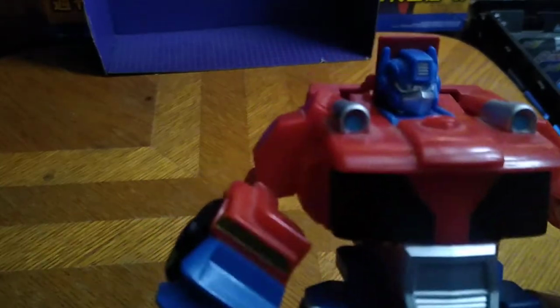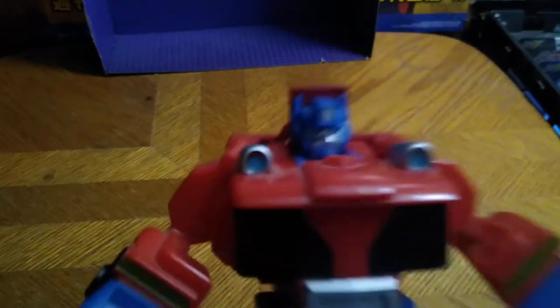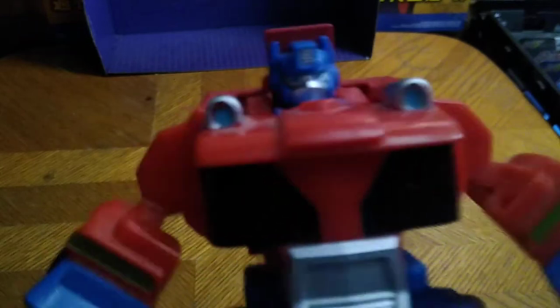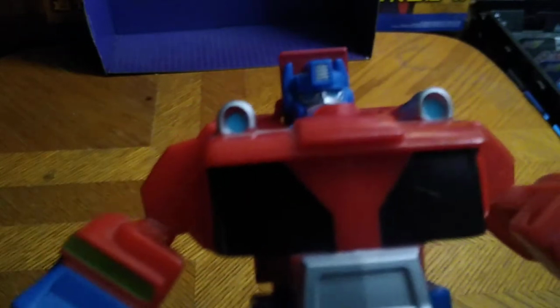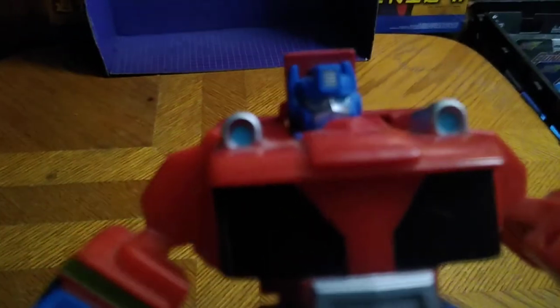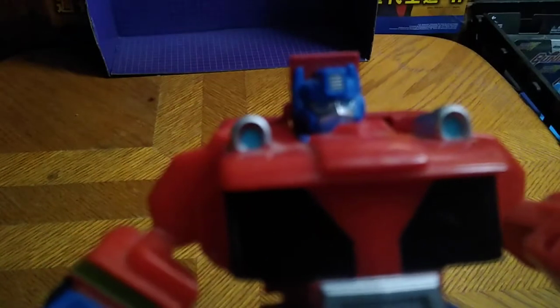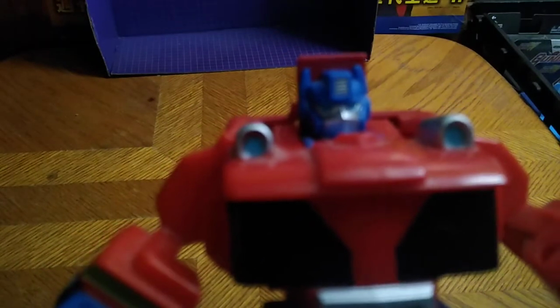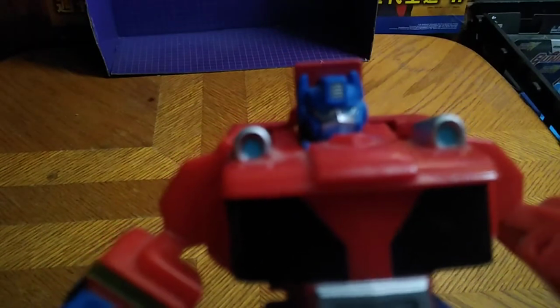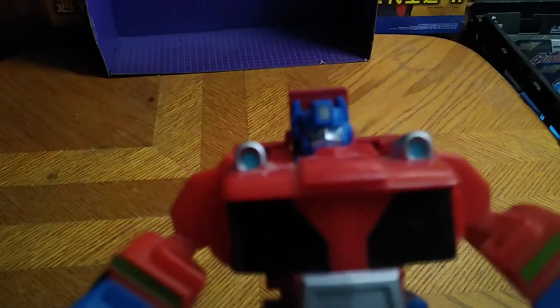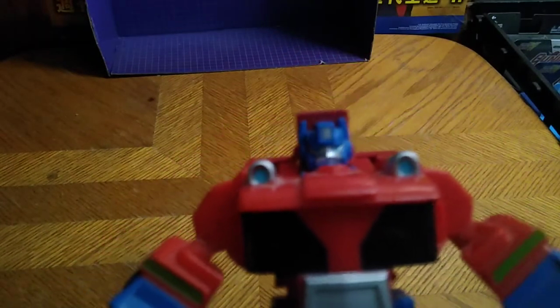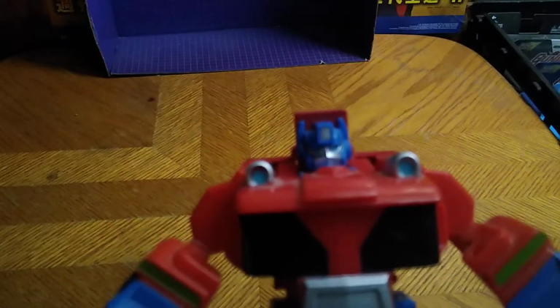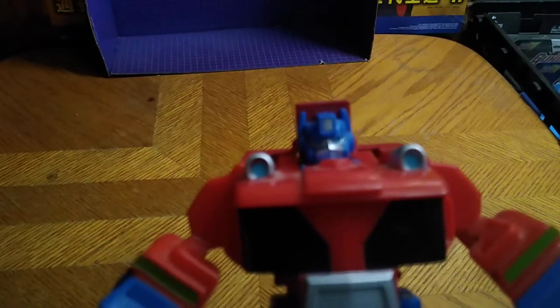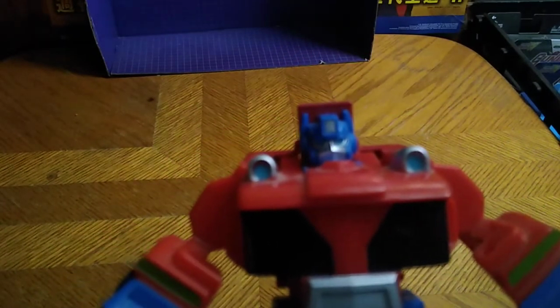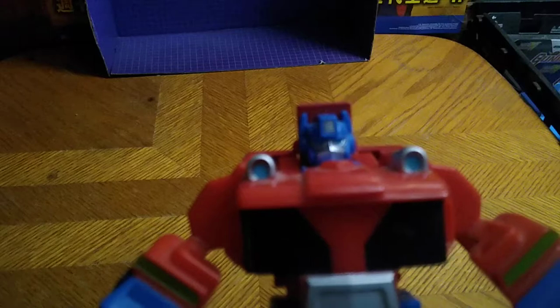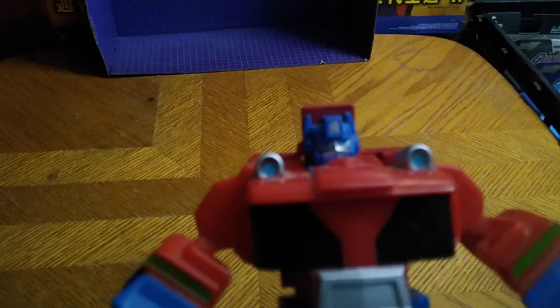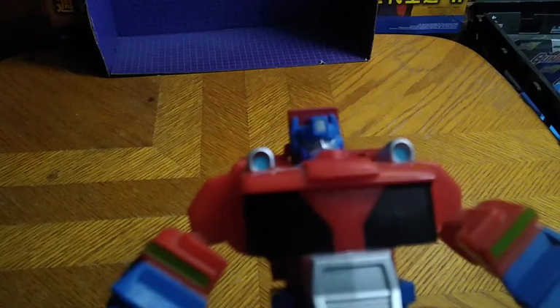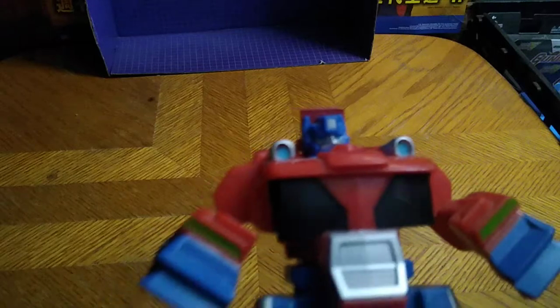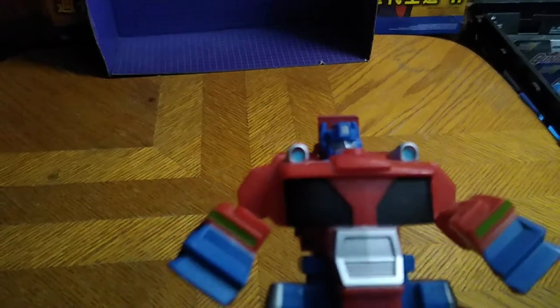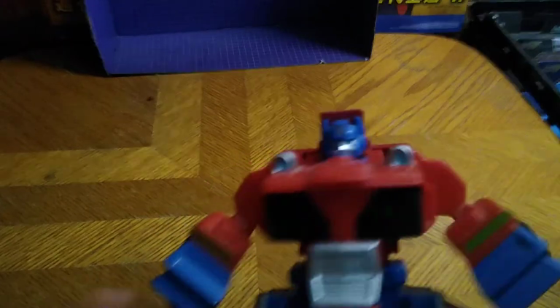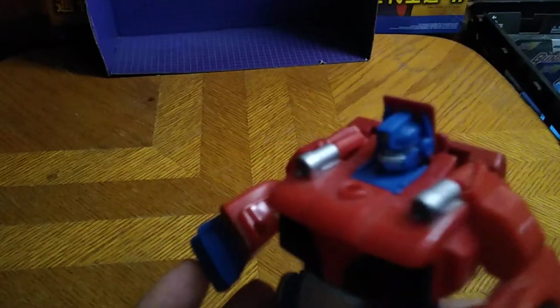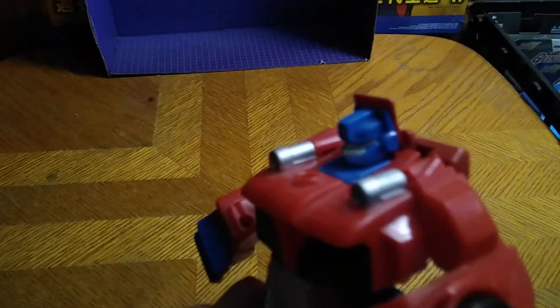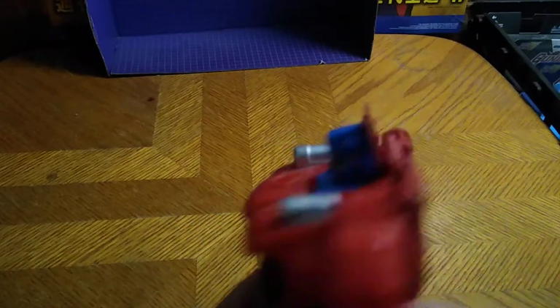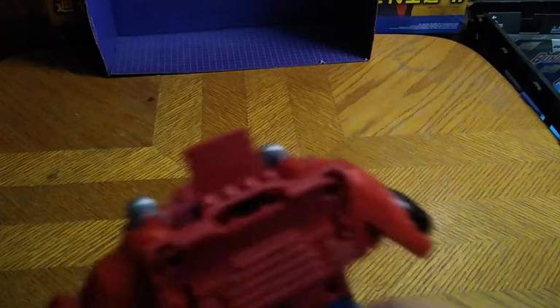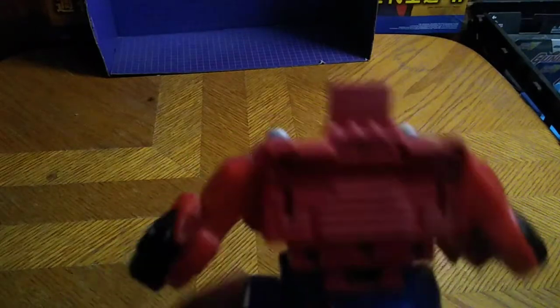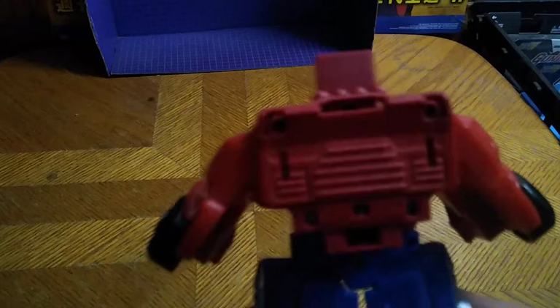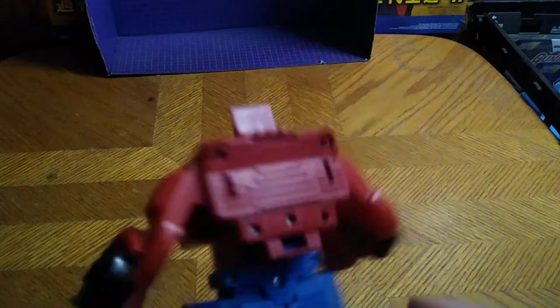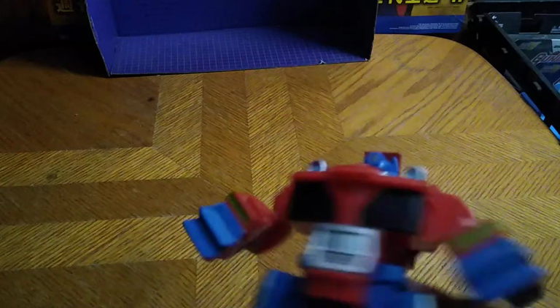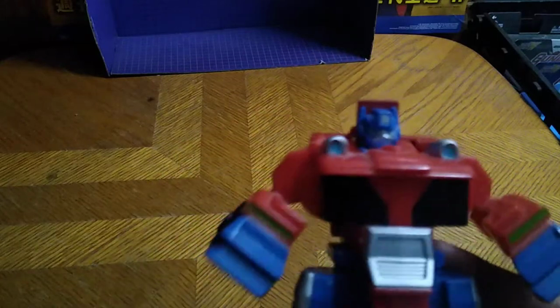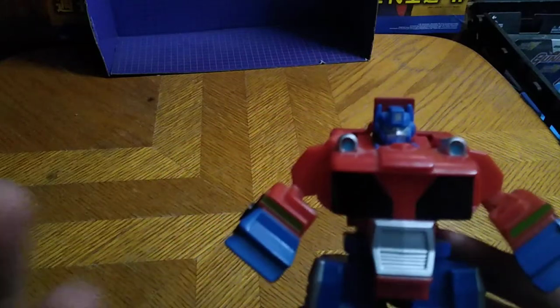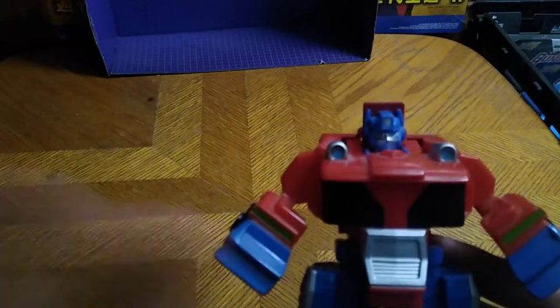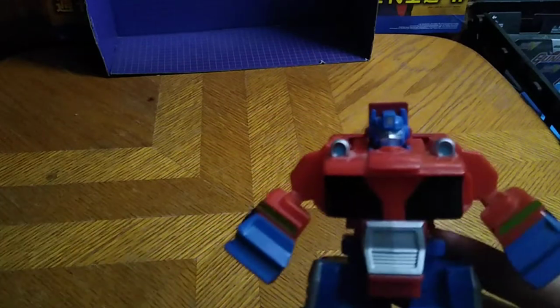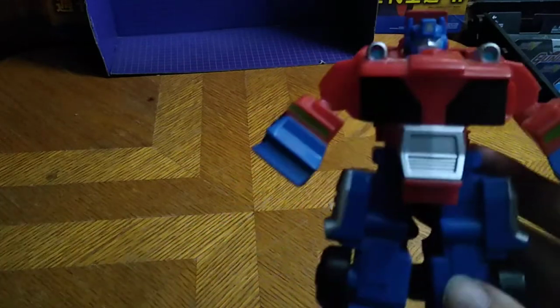This is not a bad-looking Optimus Prime. Look at how well done that head sculpt is — the blue eyes, the faceplate, and everything. I dig this old-school Optimus Prime. Hands down, he is a good-looking figure.